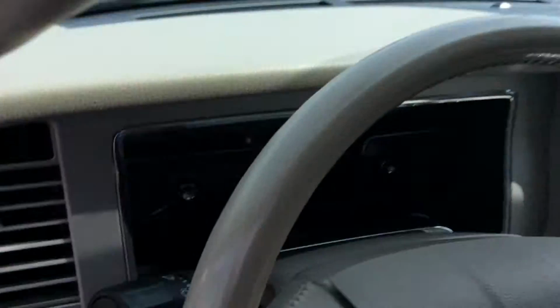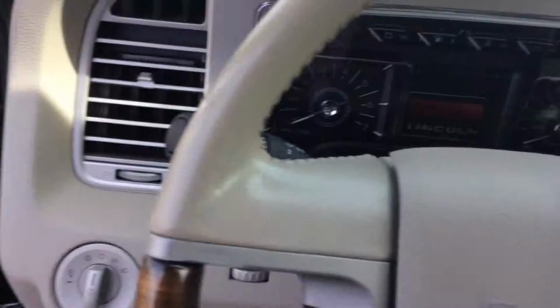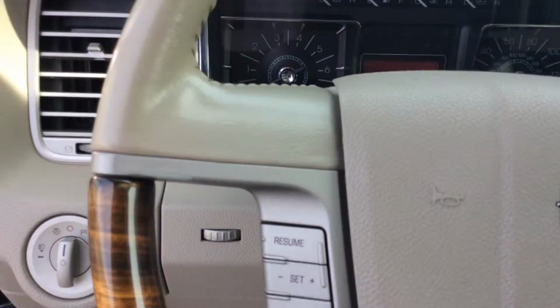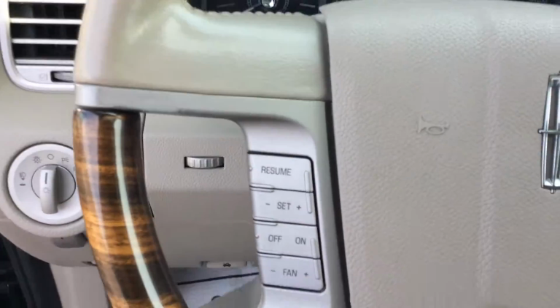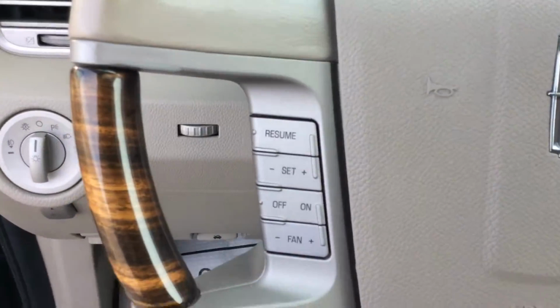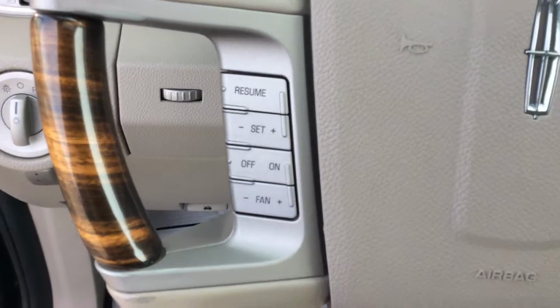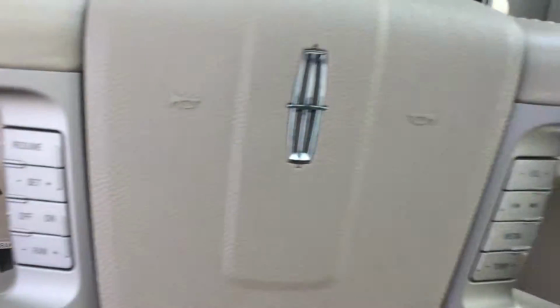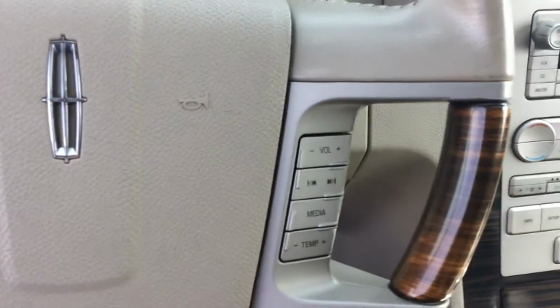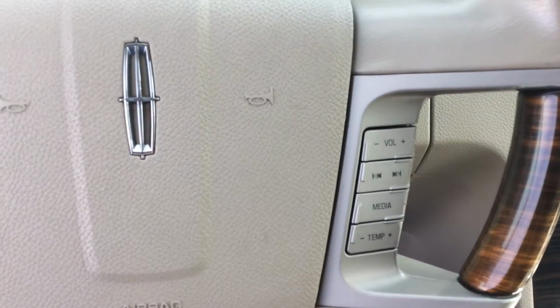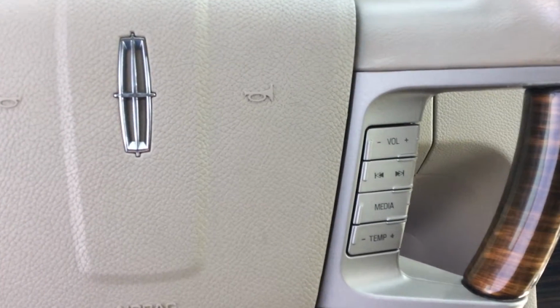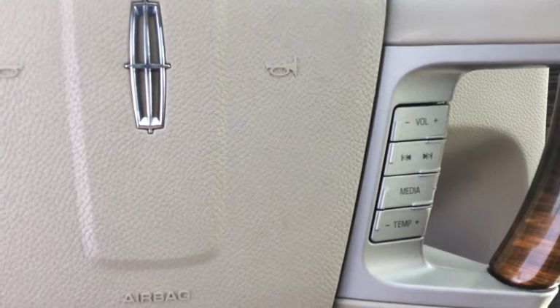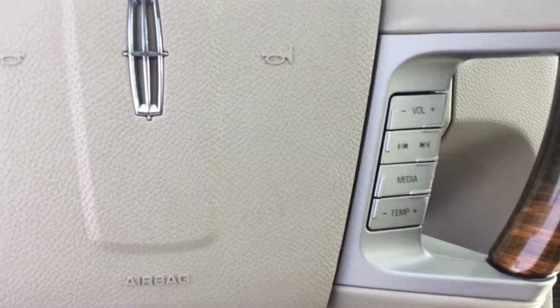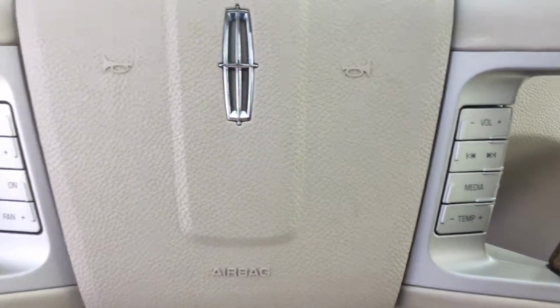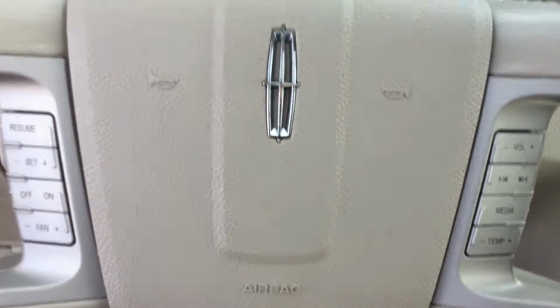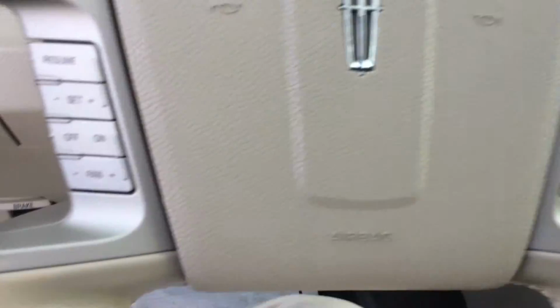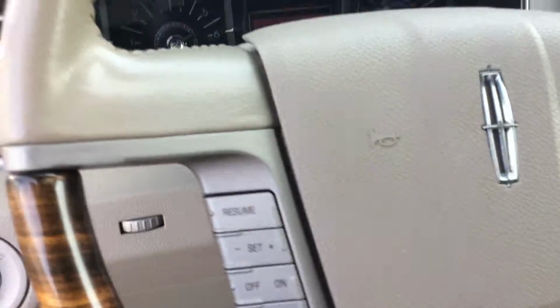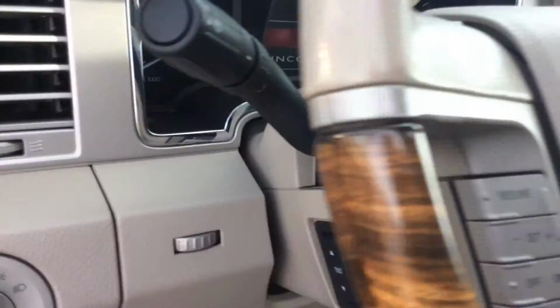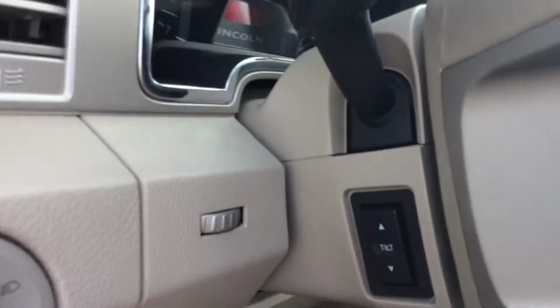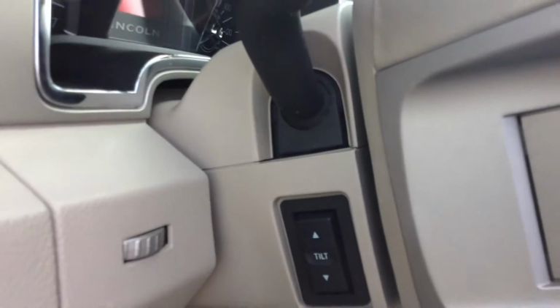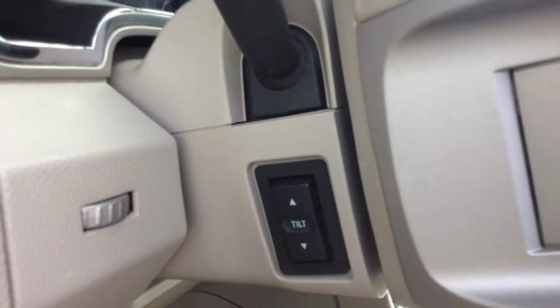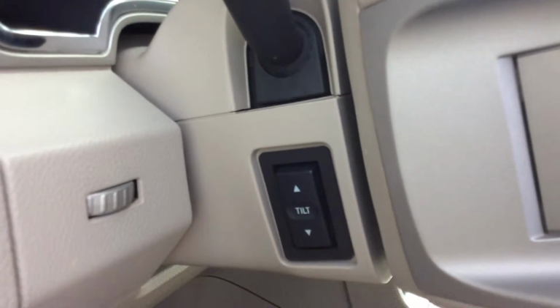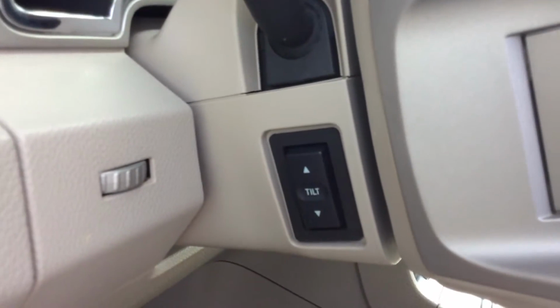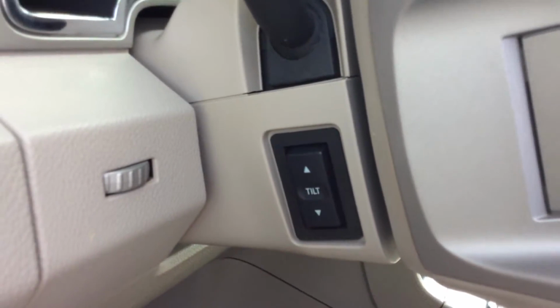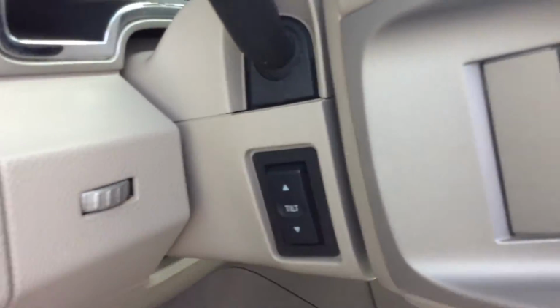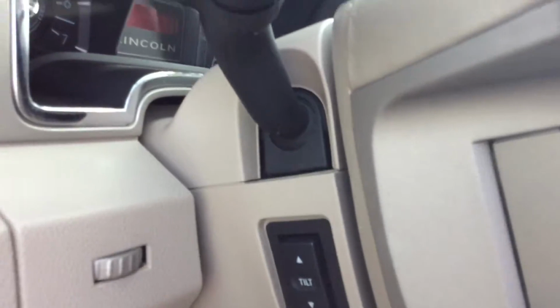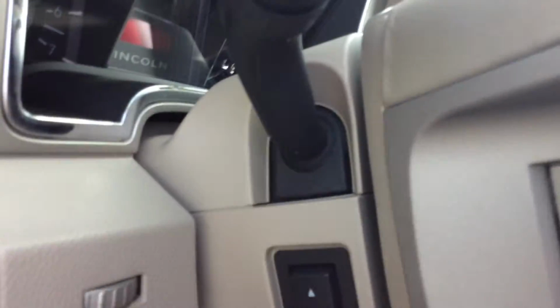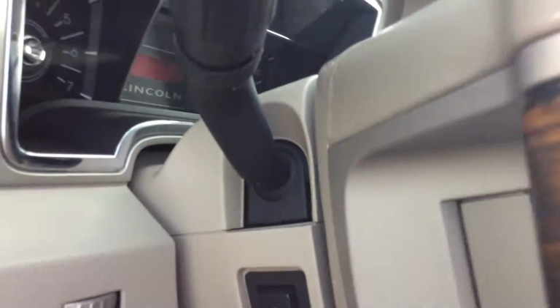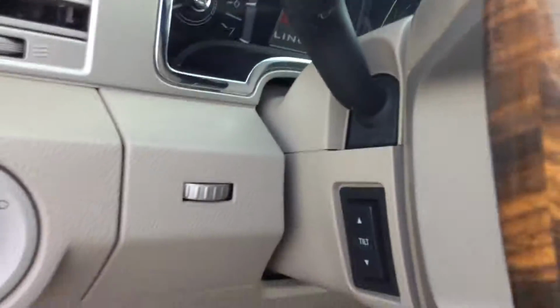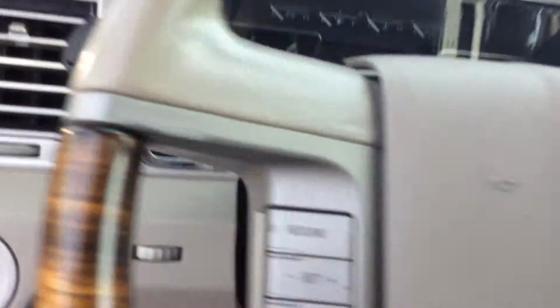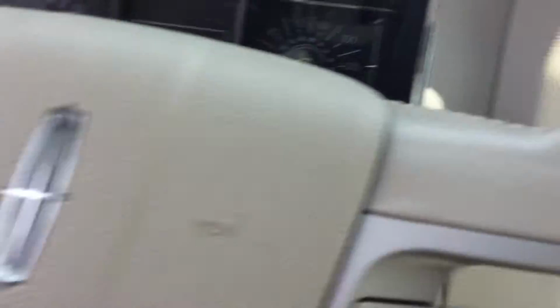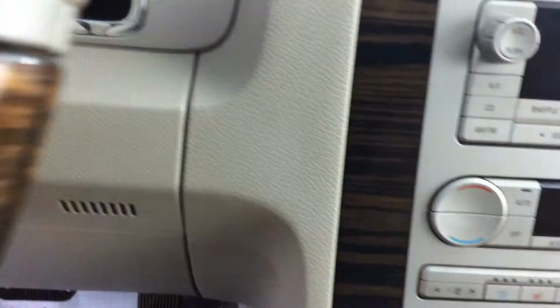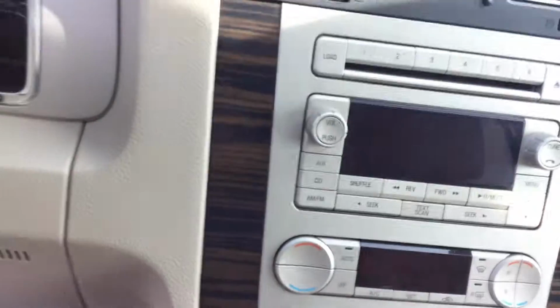Moving inside, you have your cruise control on one side of the steering wheel and your radio controls and temperatures on the other. On the back side of the steering wheel it does have a power tilt, so you don't have to manually adjust it — you just push the buttons.